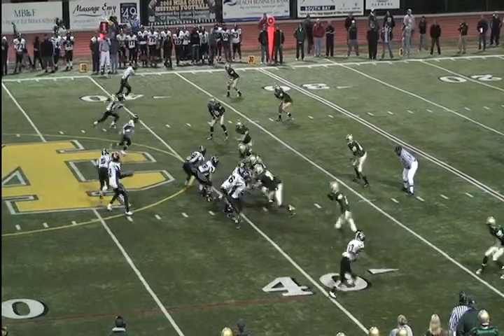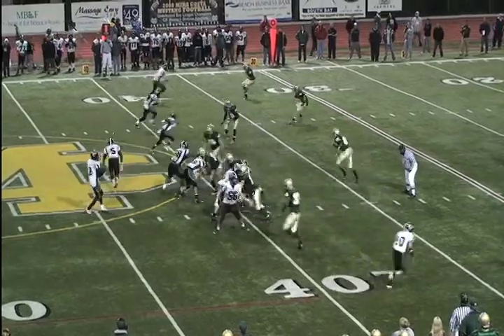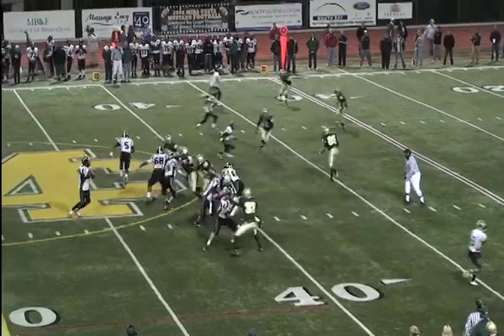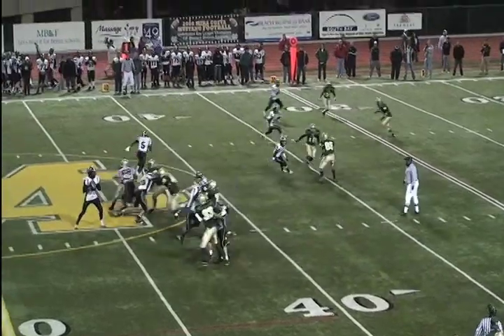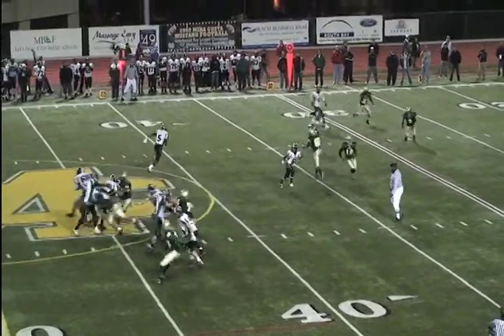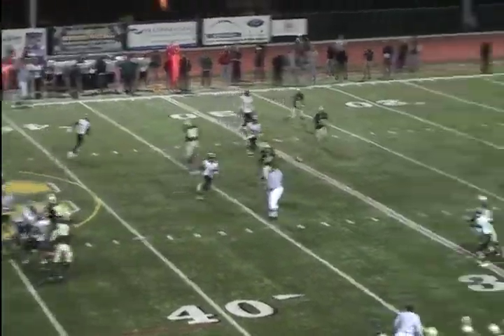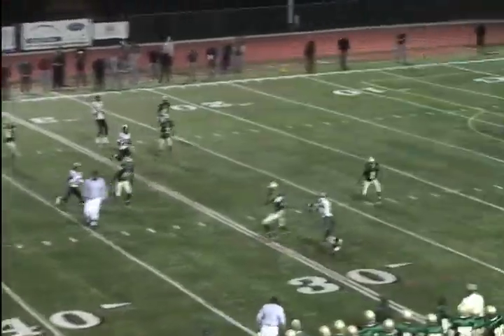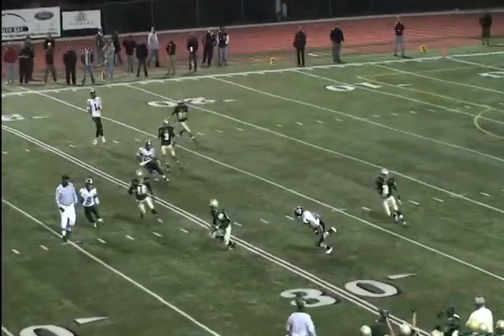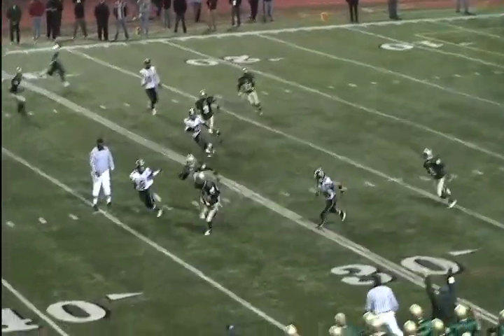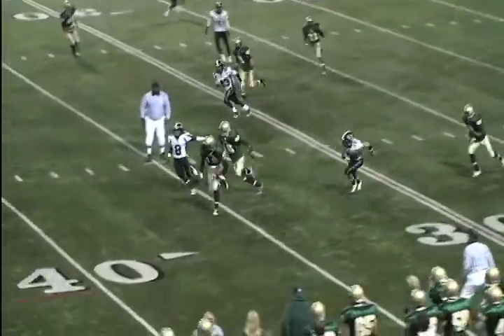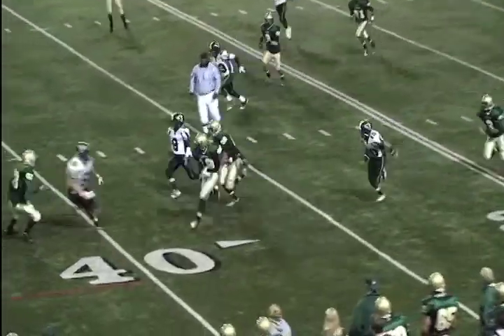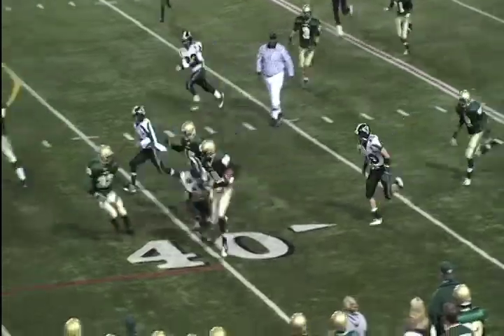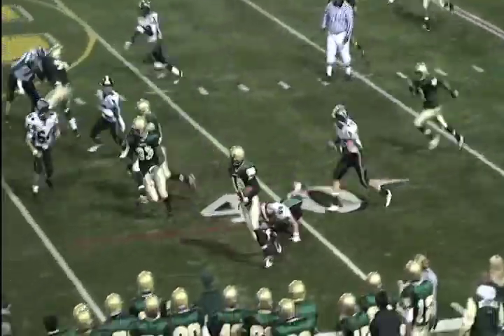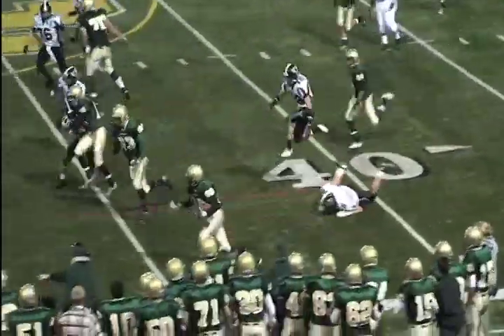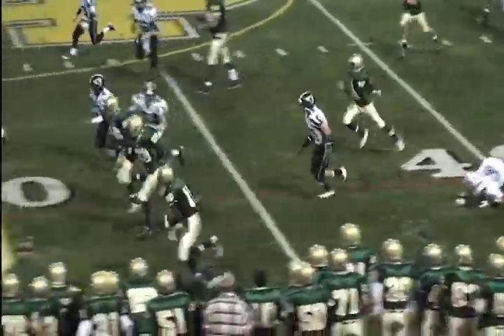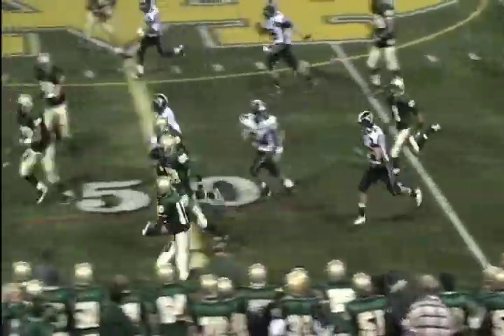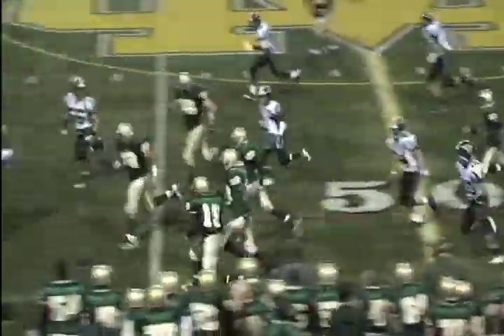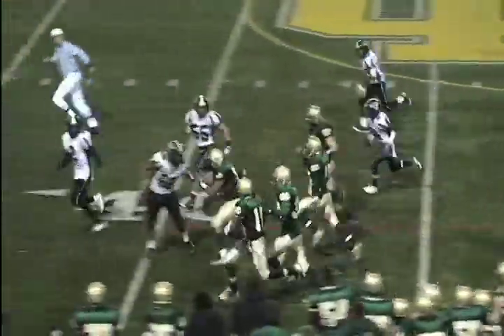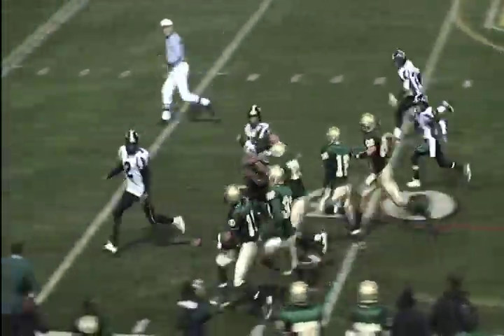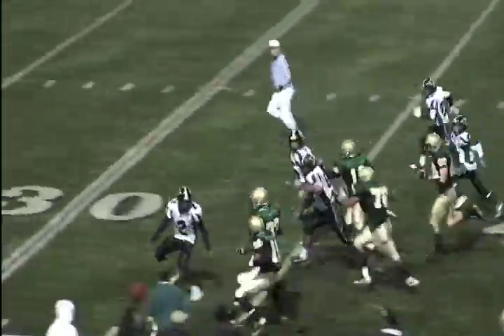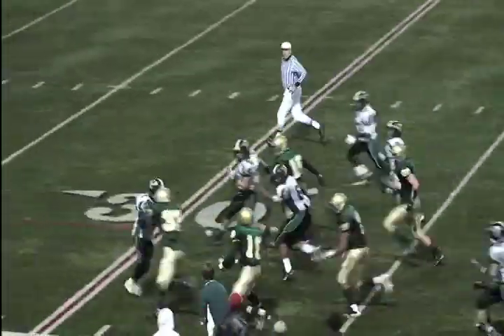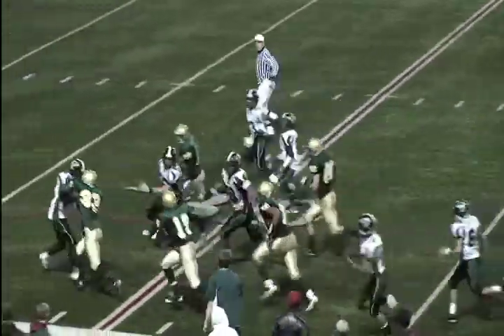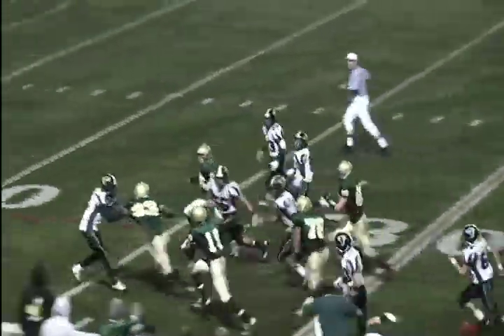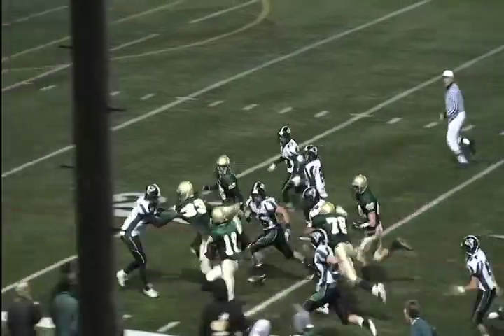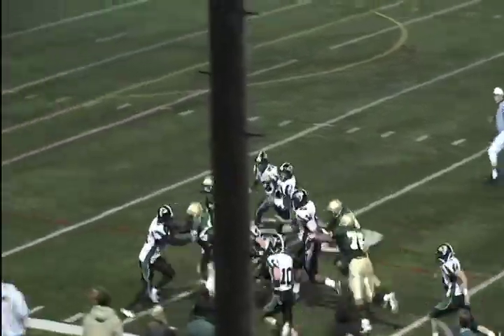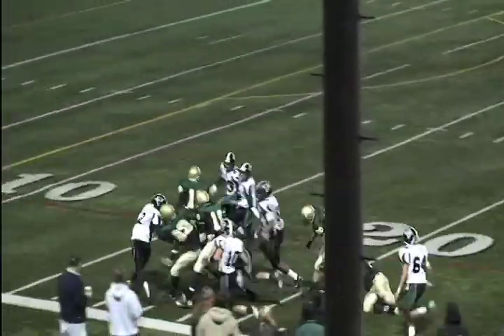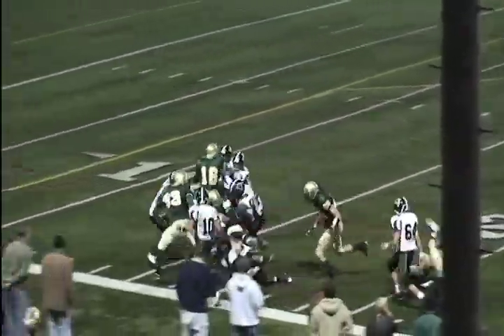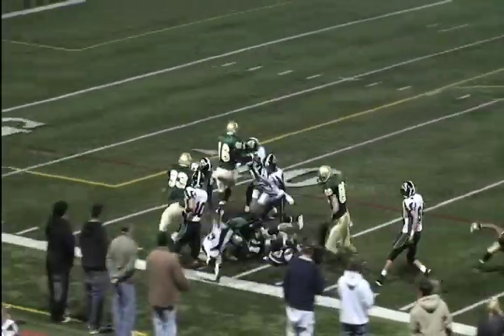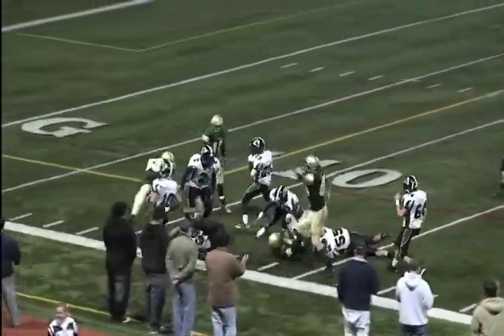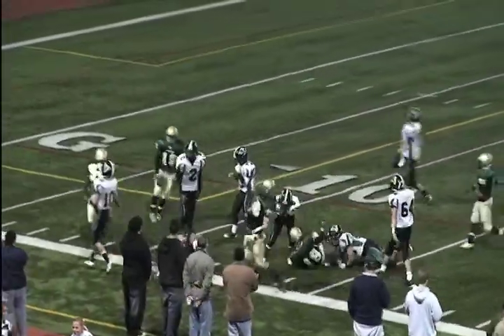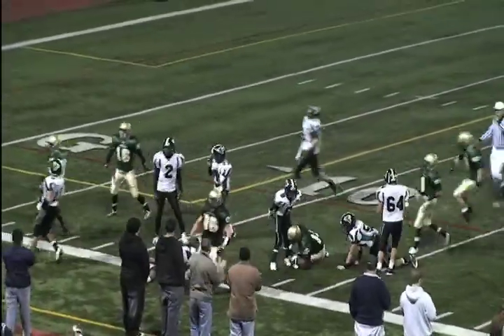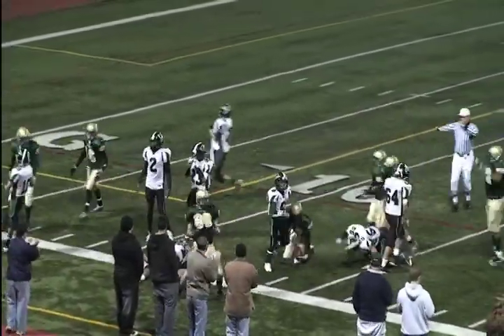Shaw looks middle, throws middle and that is intercepted! Kyle Nunn with another great pick — he's got some blockers, he's still going, and down to the 14.